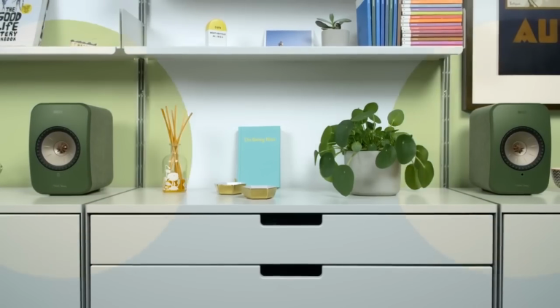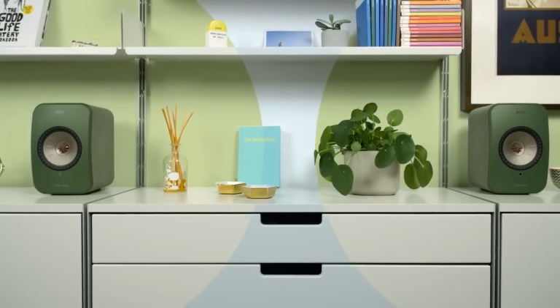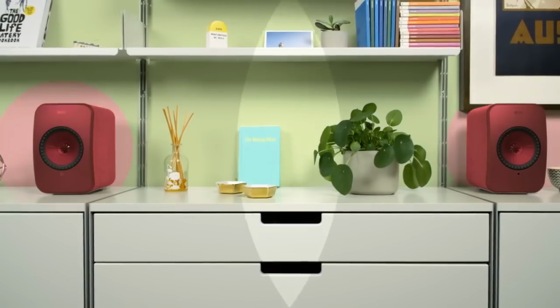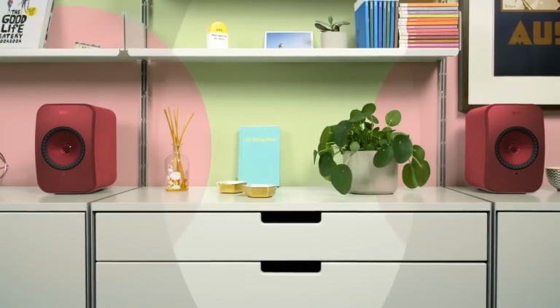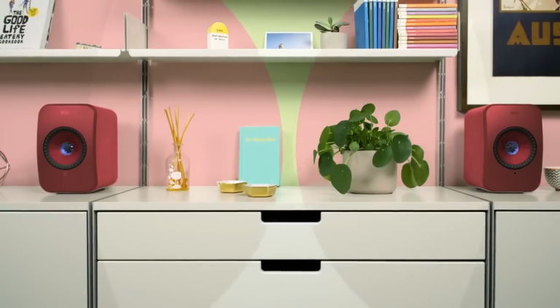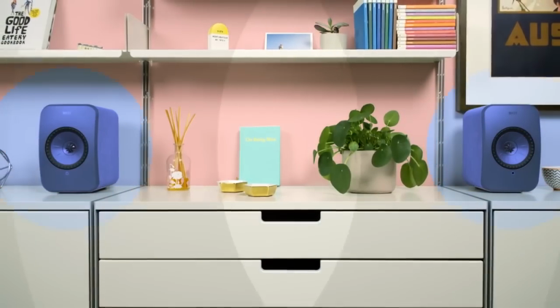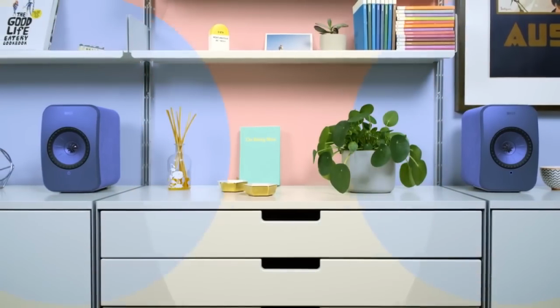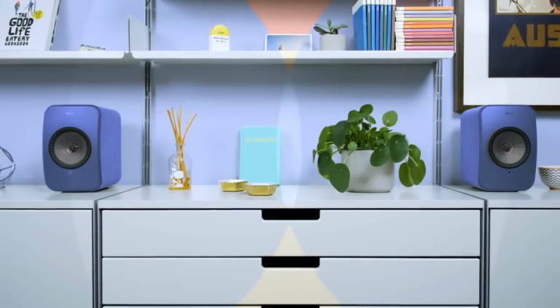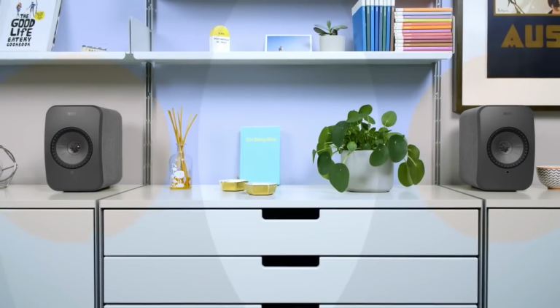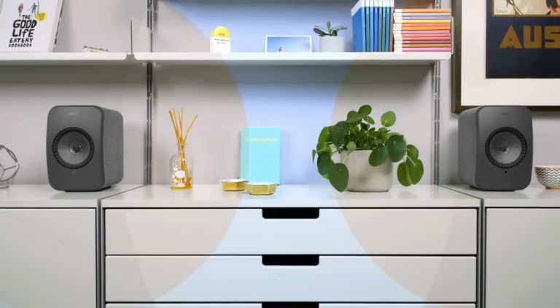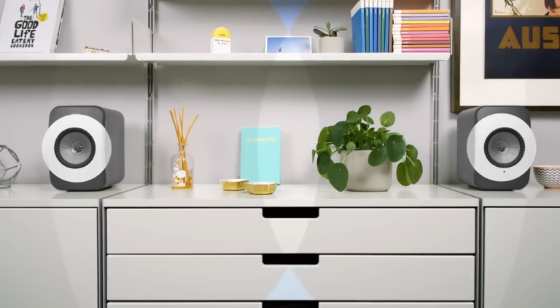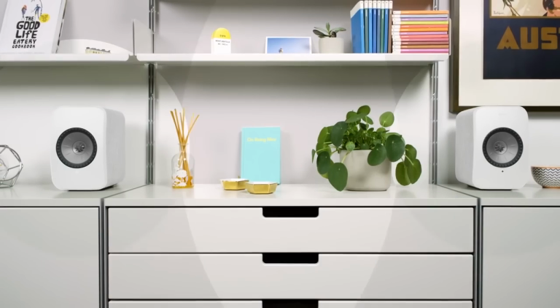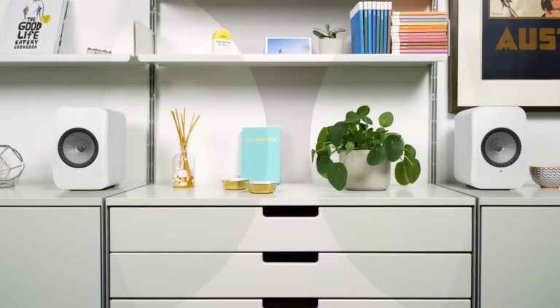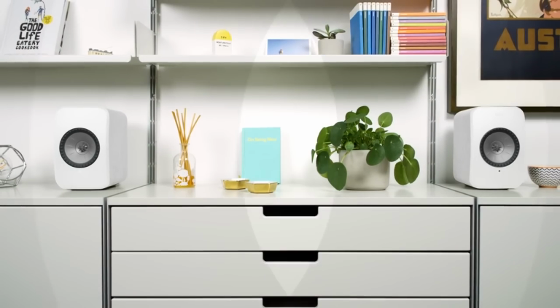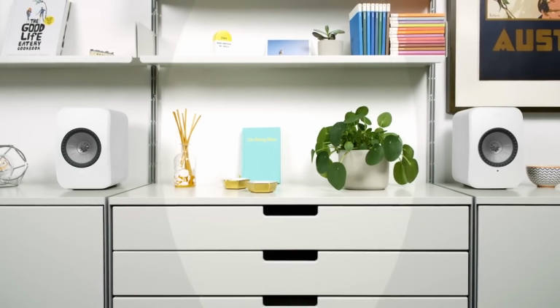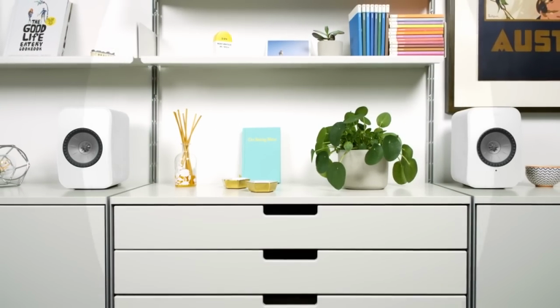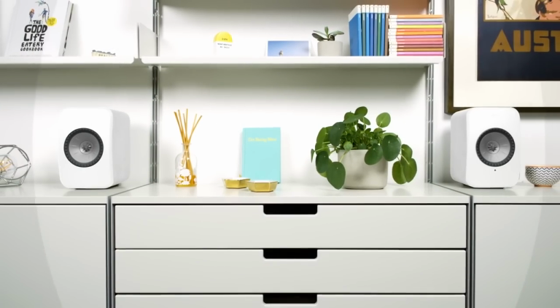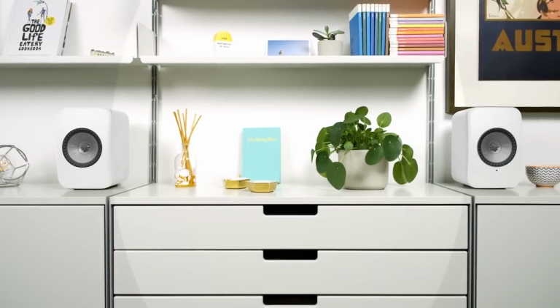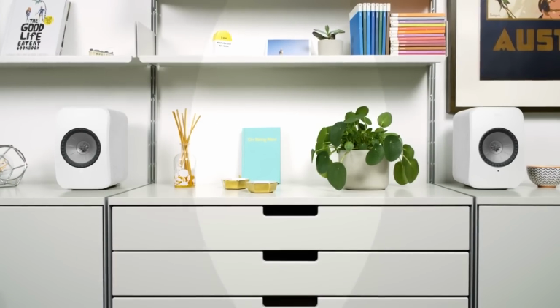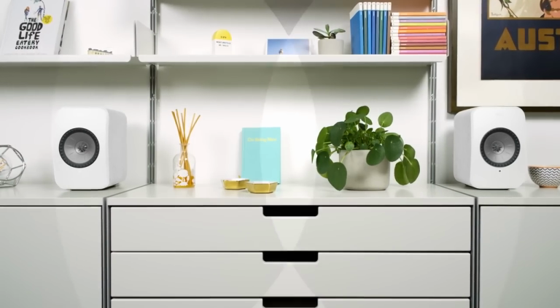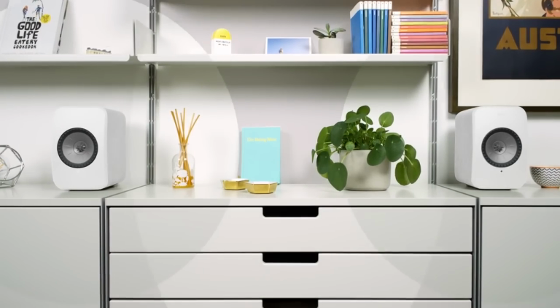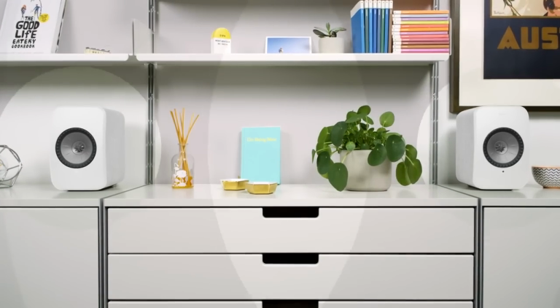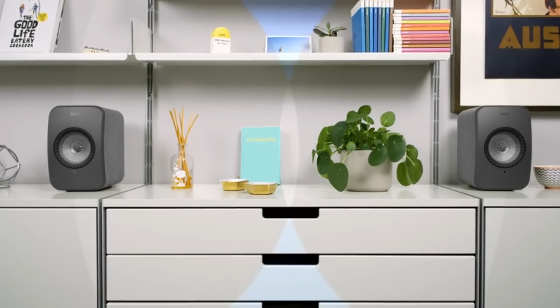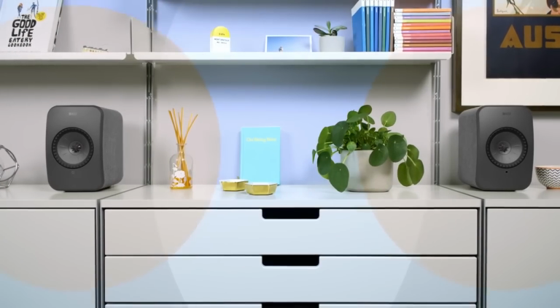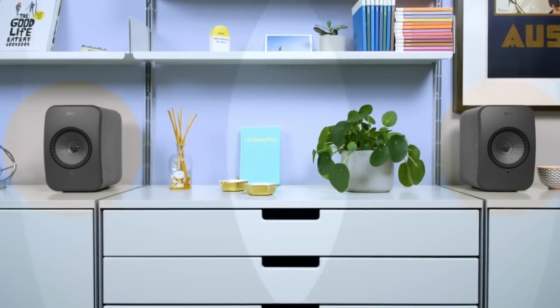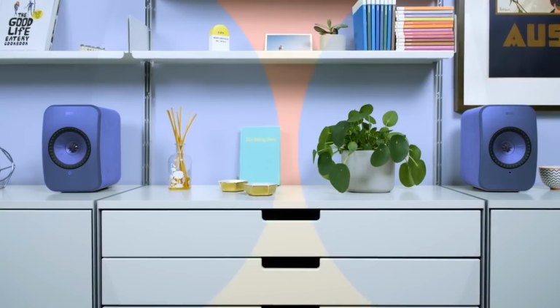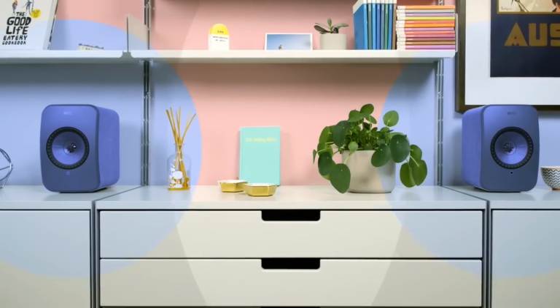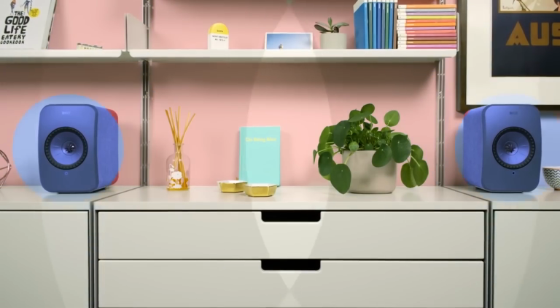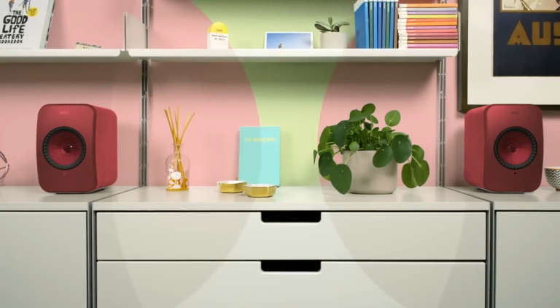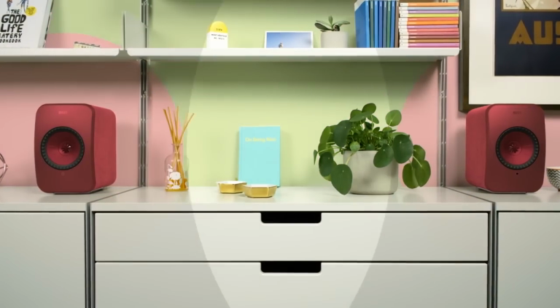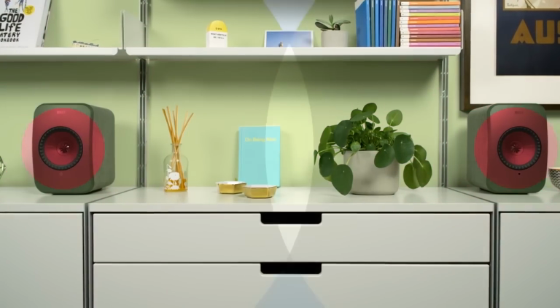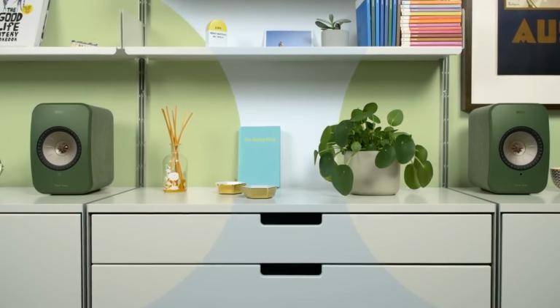Stereo gives music space to breathe. With two speakers positioned apart from each other, you'll experience music as a three-dimensional soundstage with all of the space and presence of the original recording.